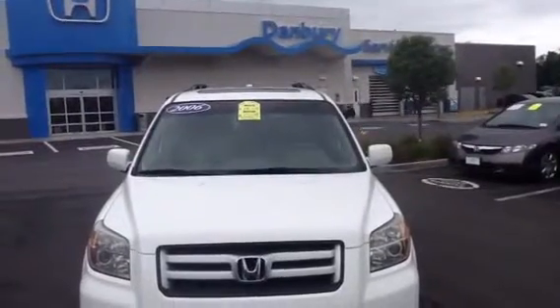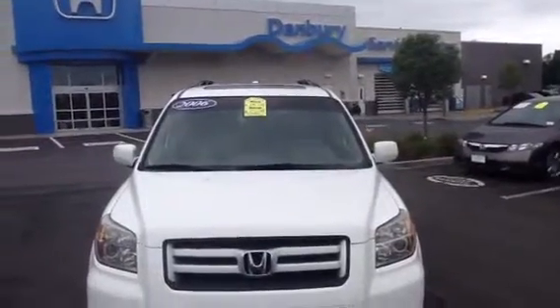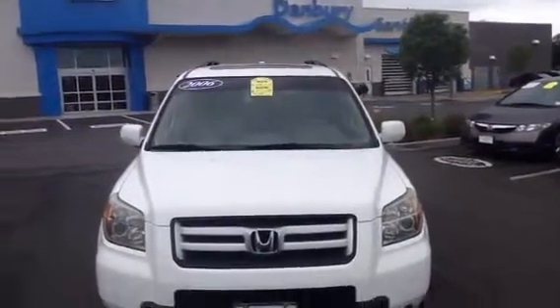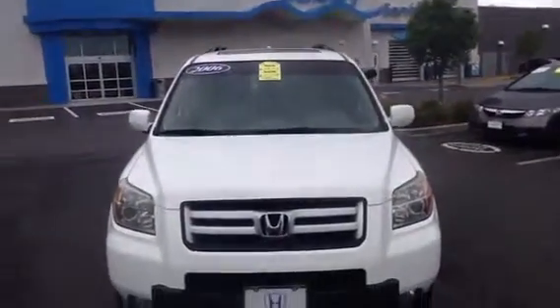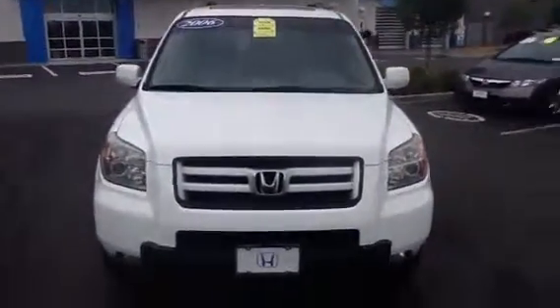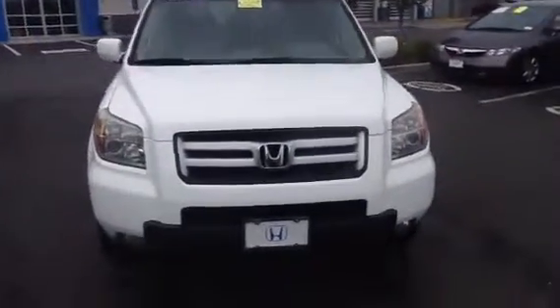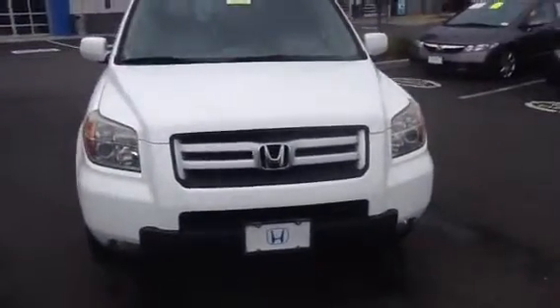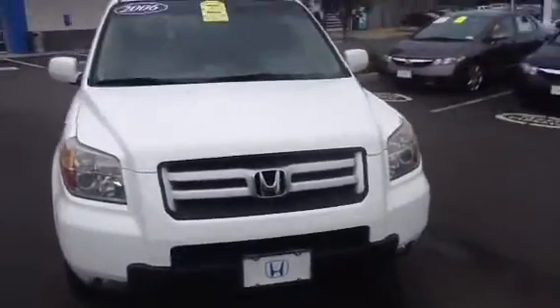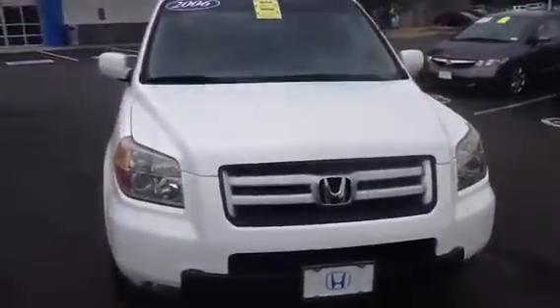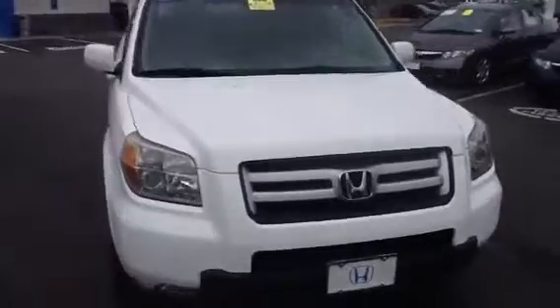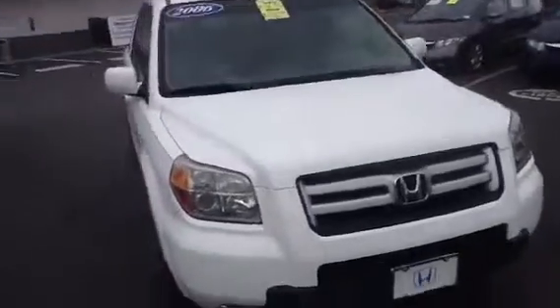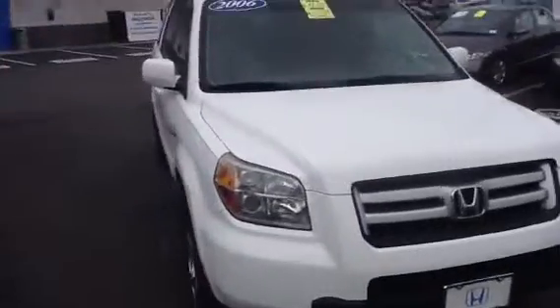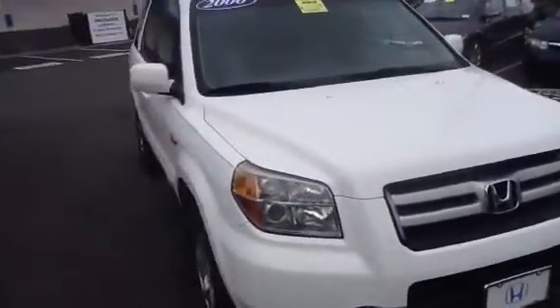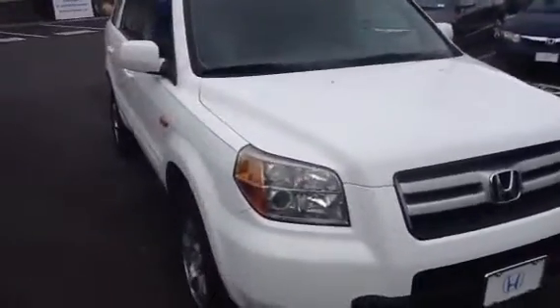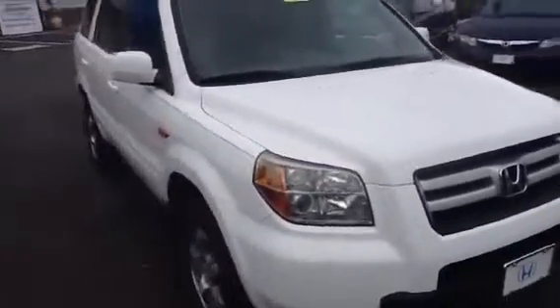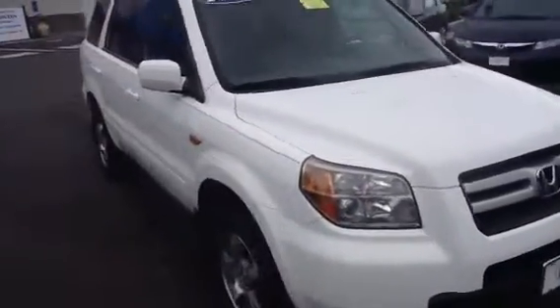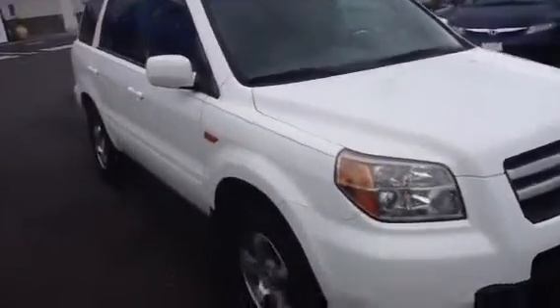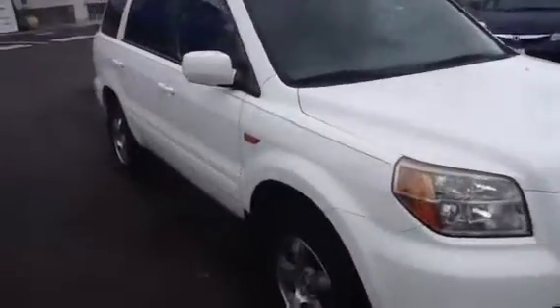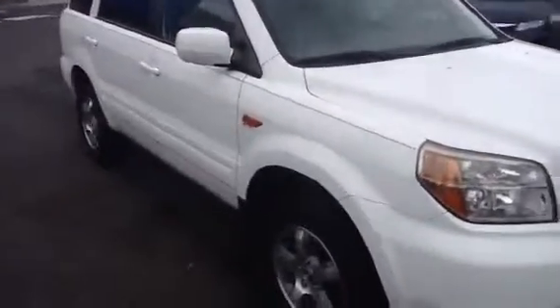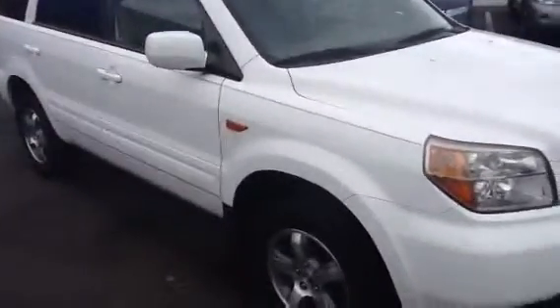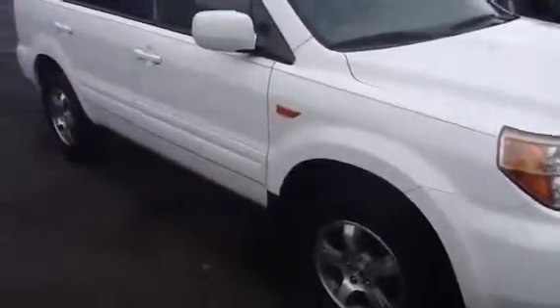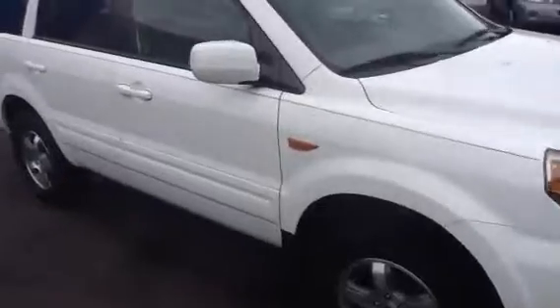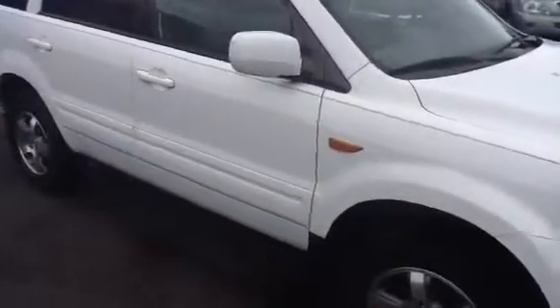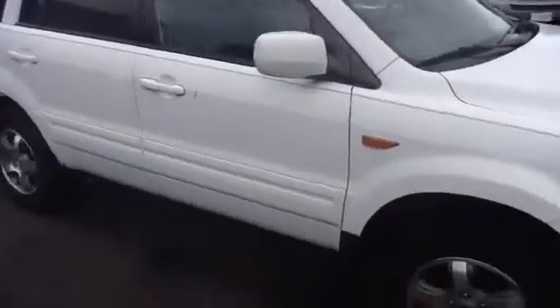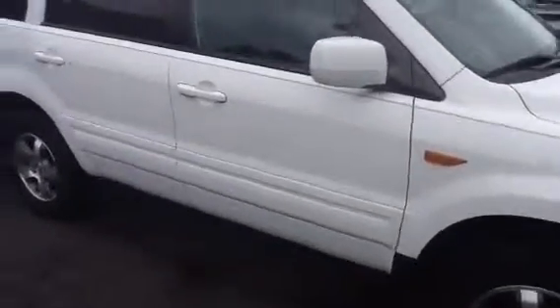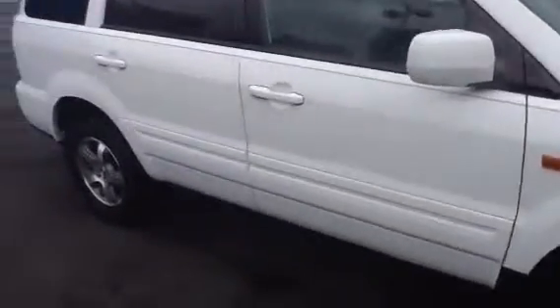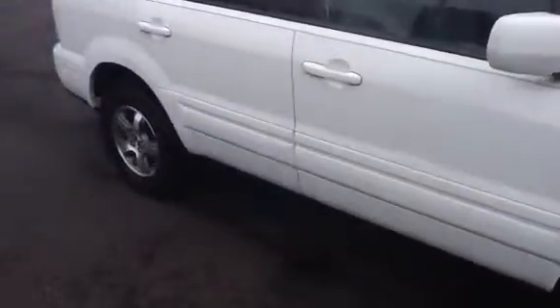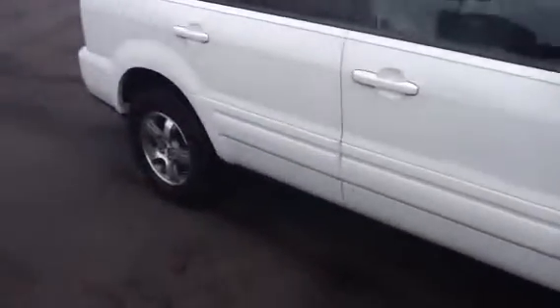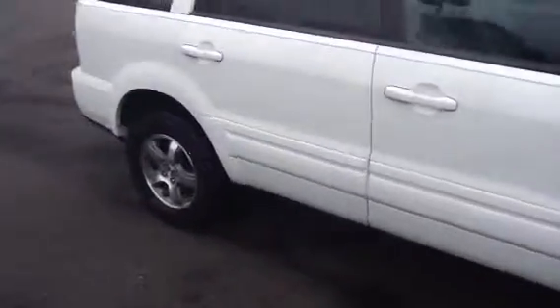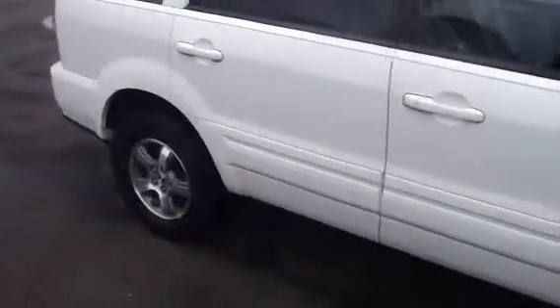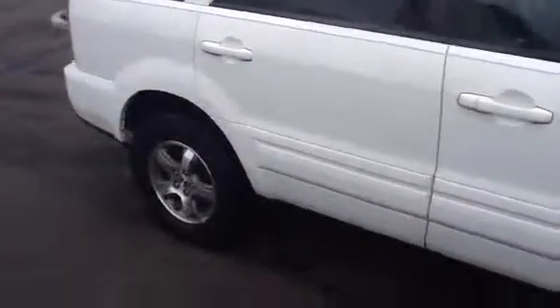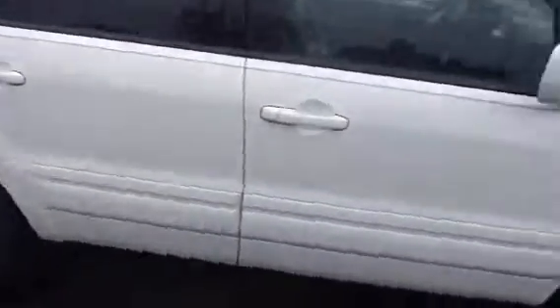Hello Jeff, this is Angelo from Honda of Danbury. We wanted to give you a closer look at the 2006 Honda Pilot EXL that you inquired about. This car came to us in beautiful condition, nearly flawless inside and out.